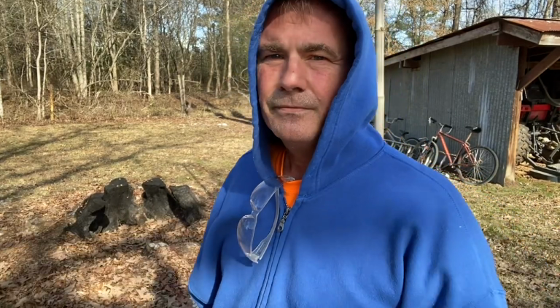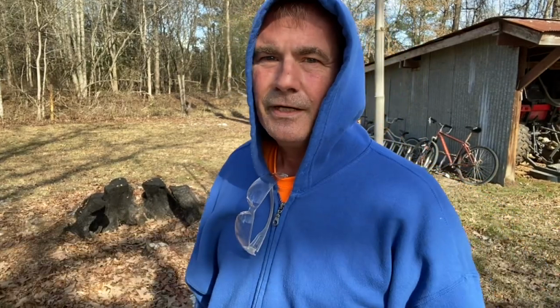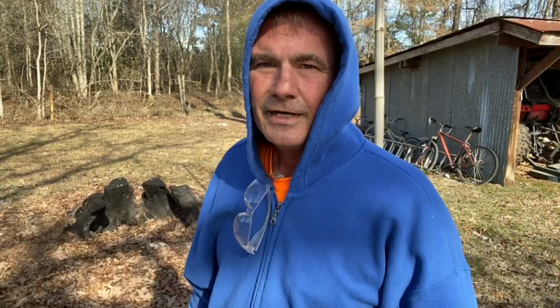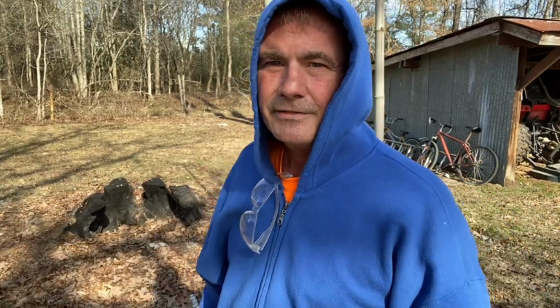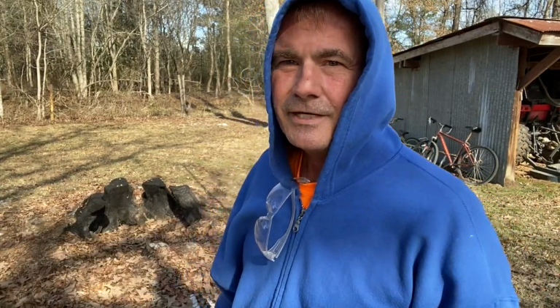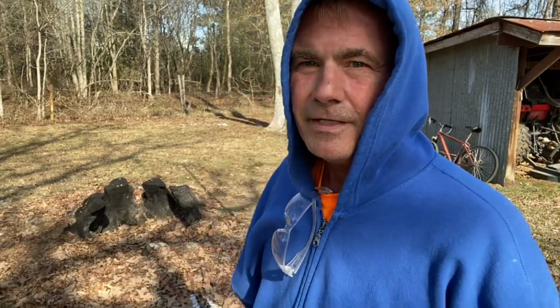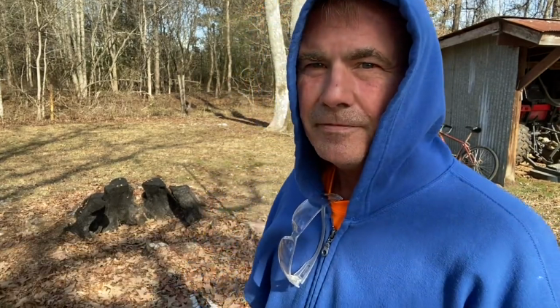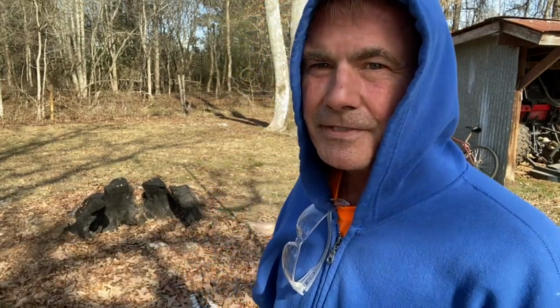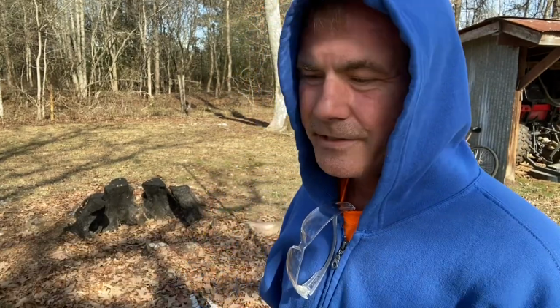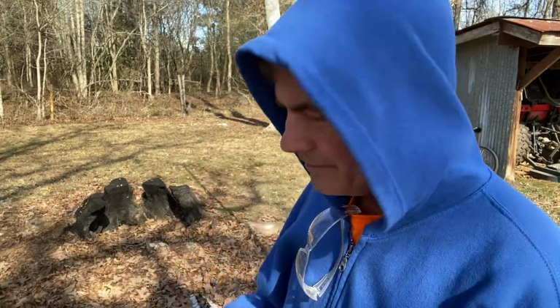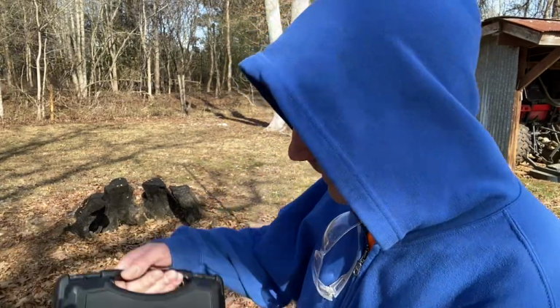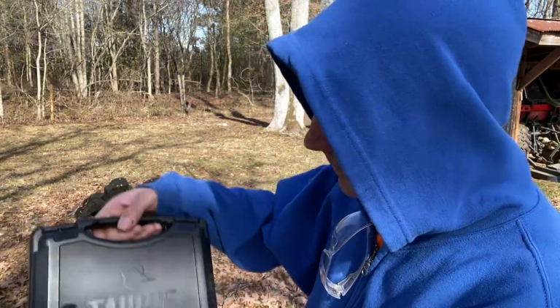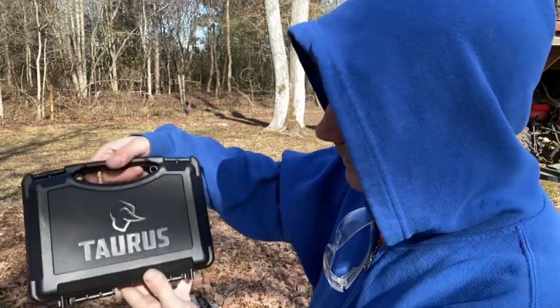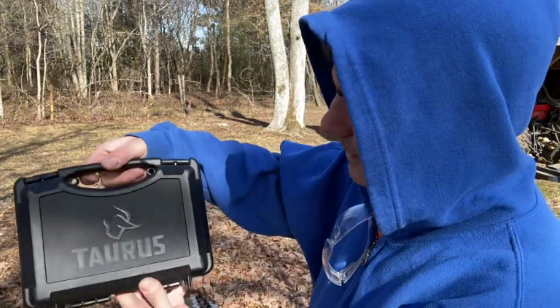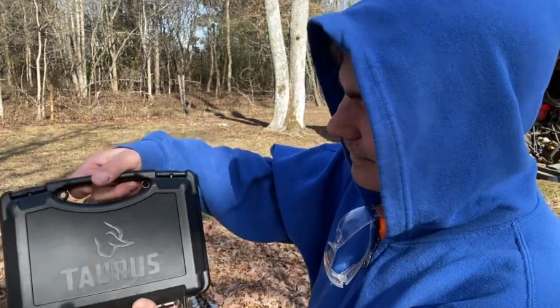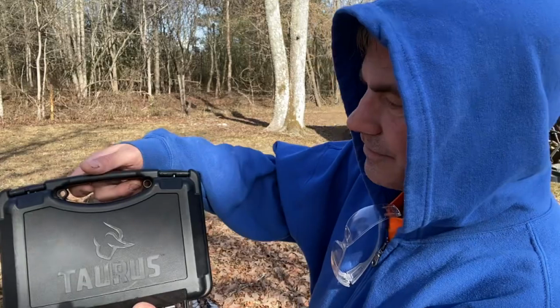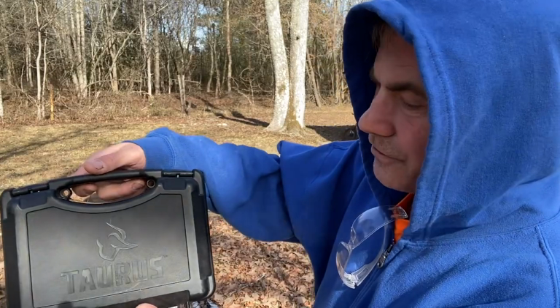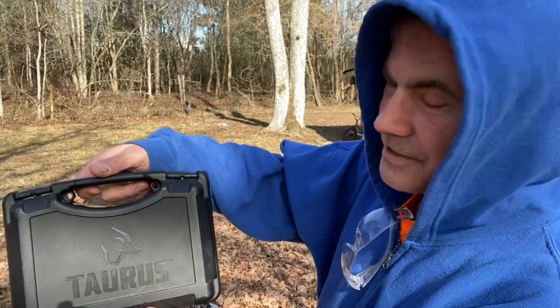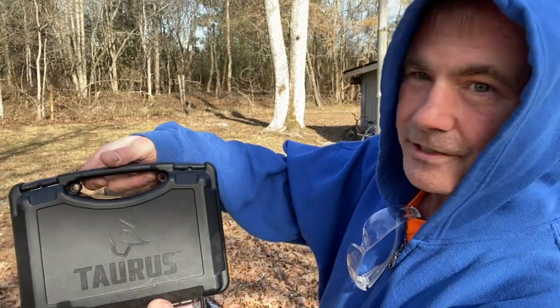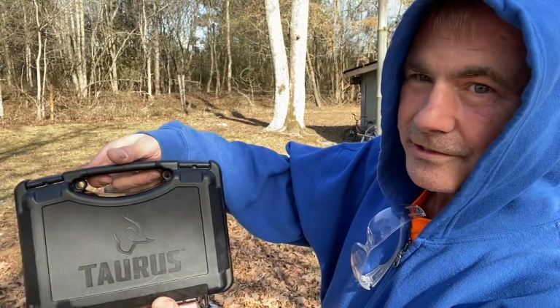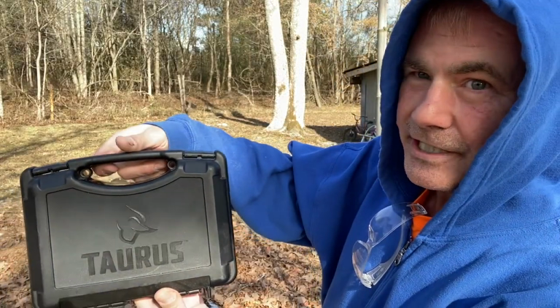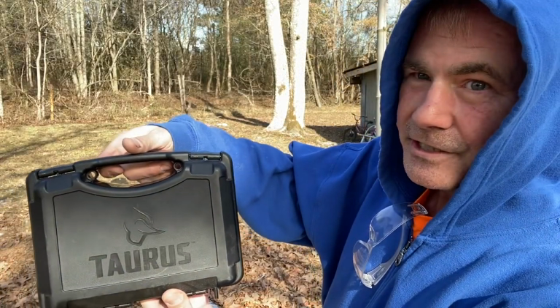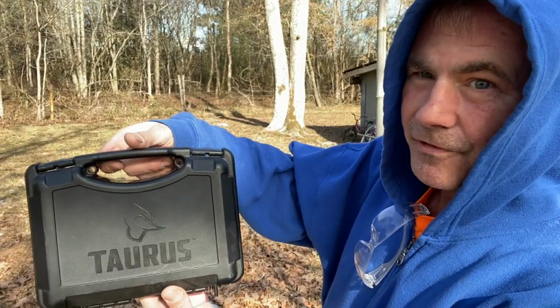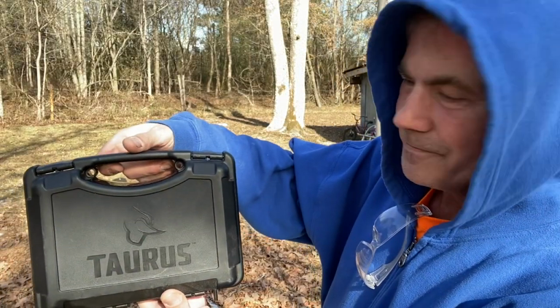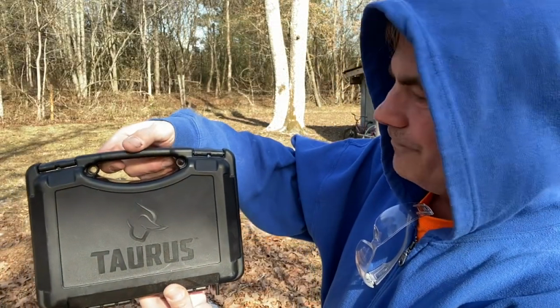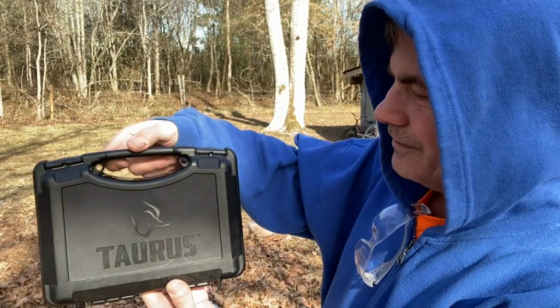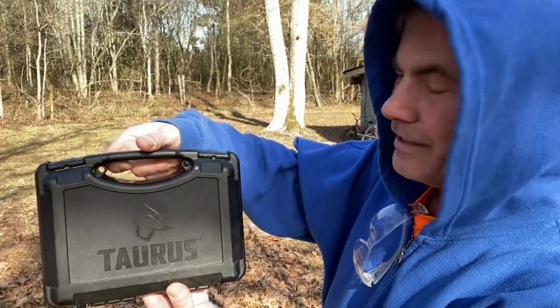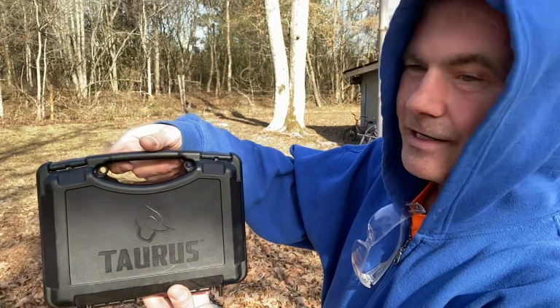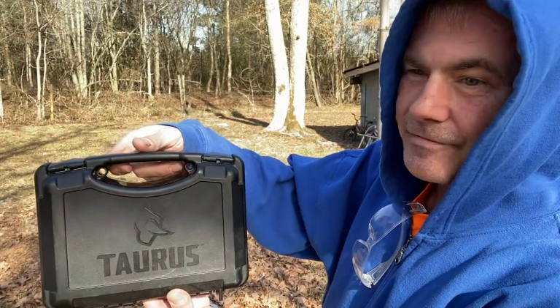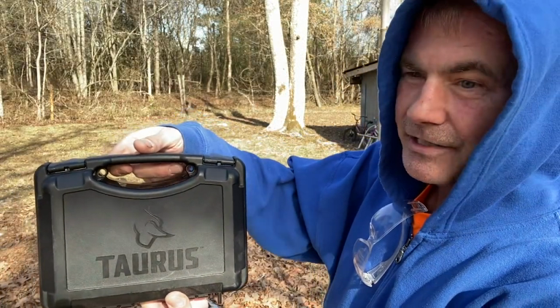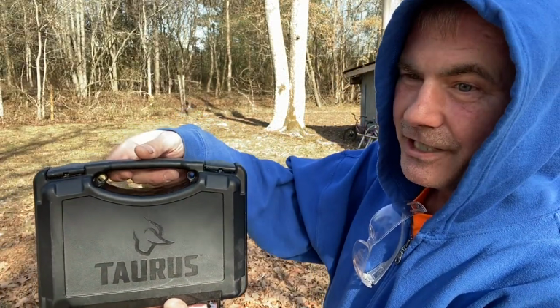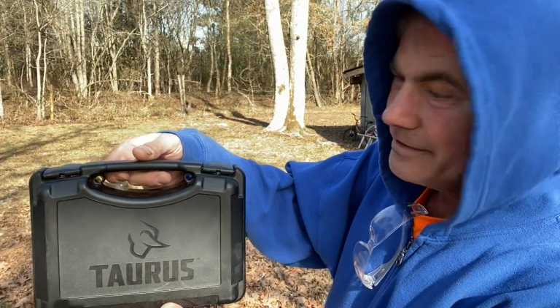Hey guys, I just got me a new pistol today — the Taurus GX4 — and I have not shot it yet.